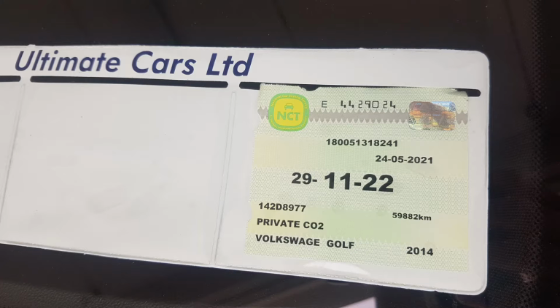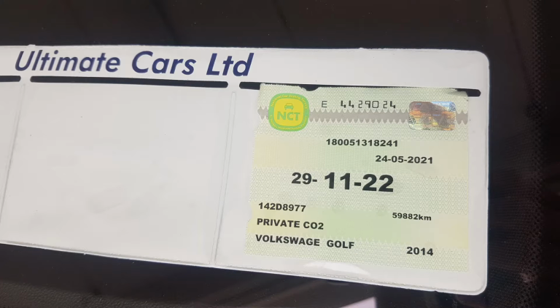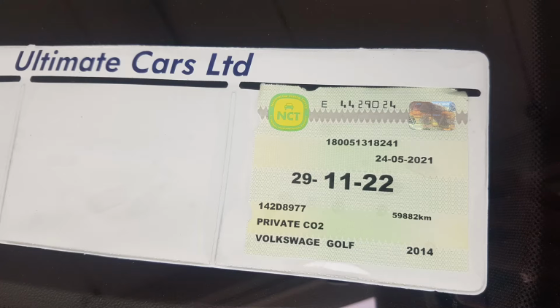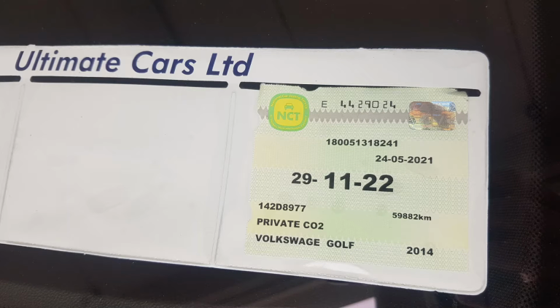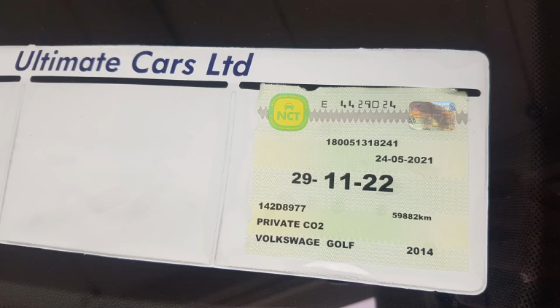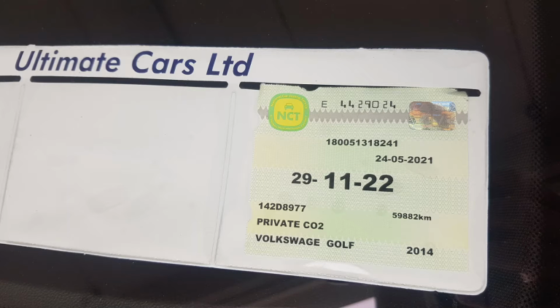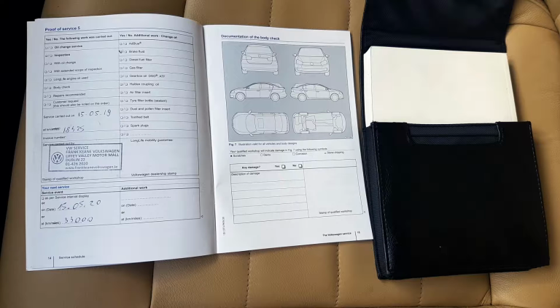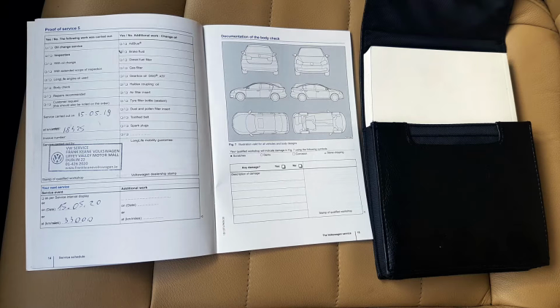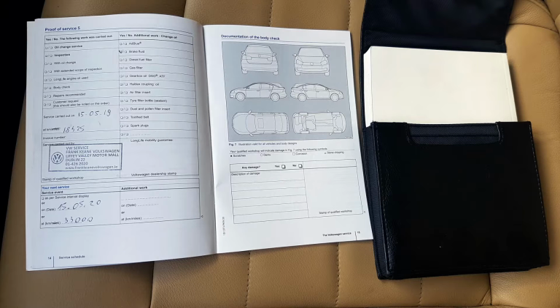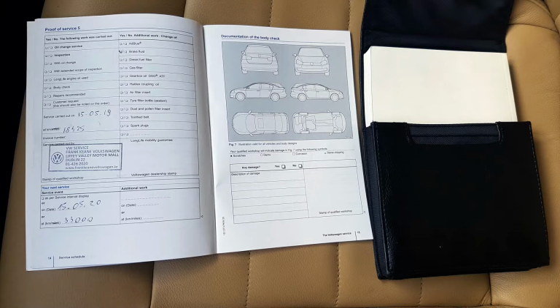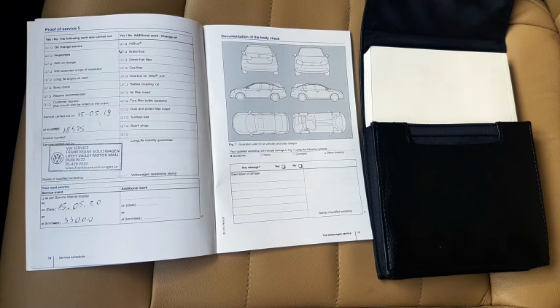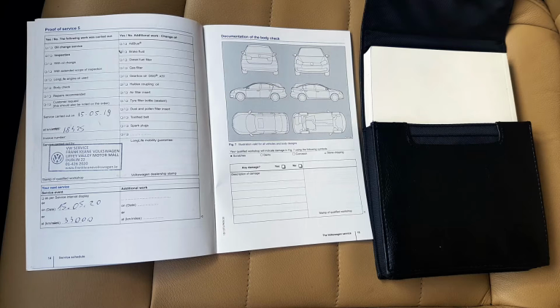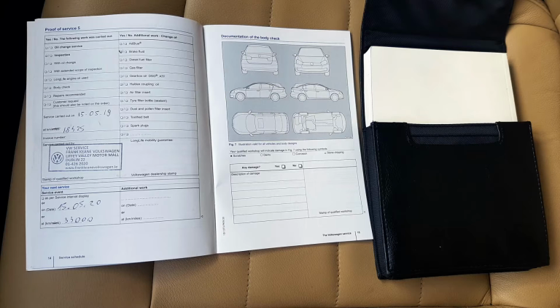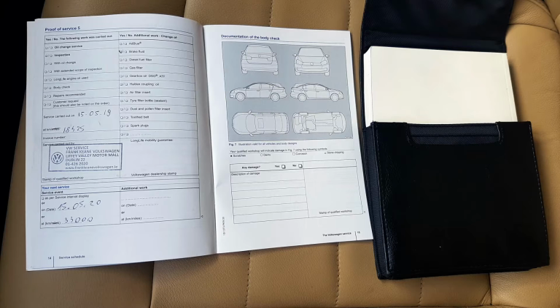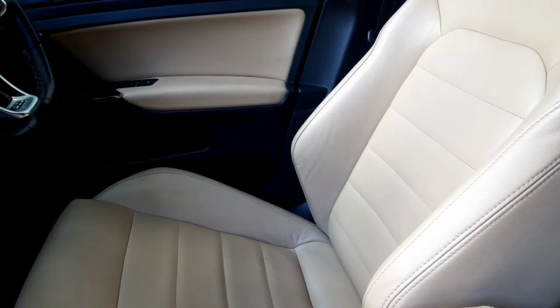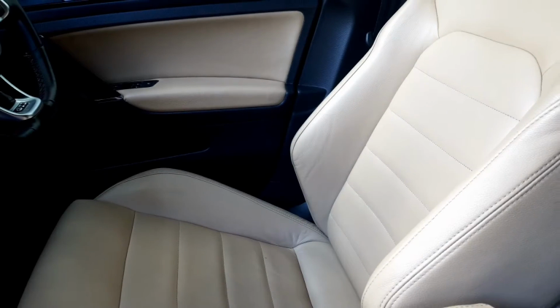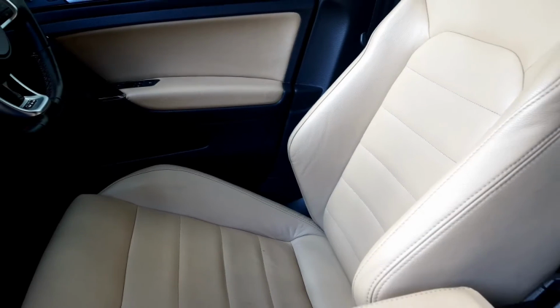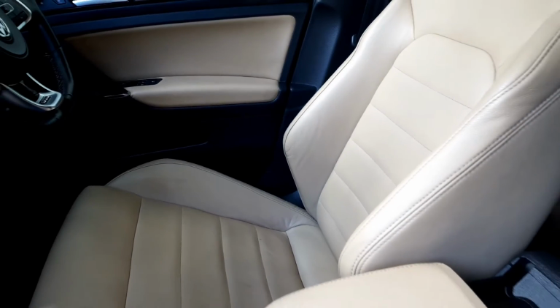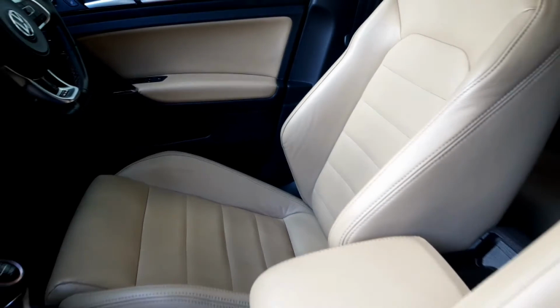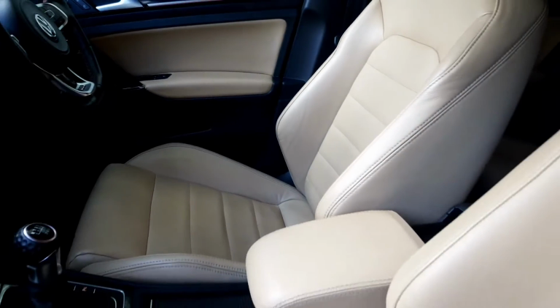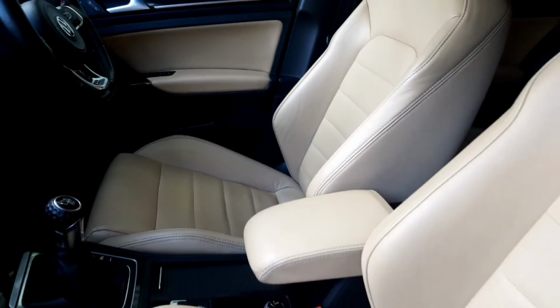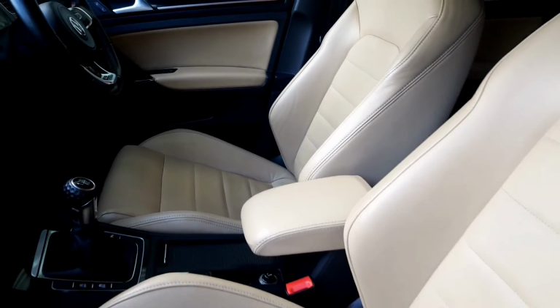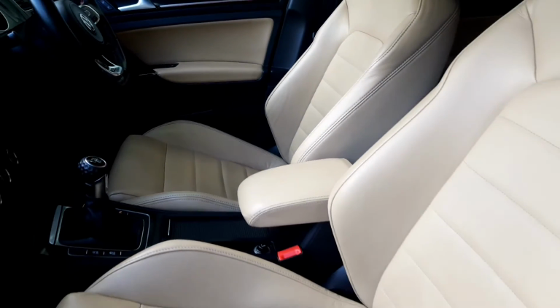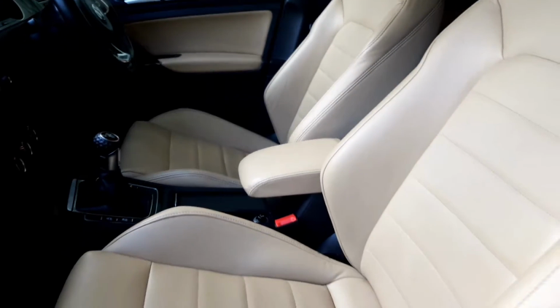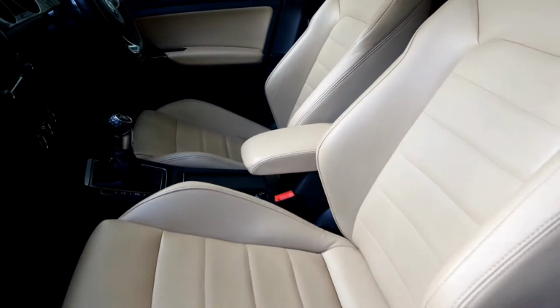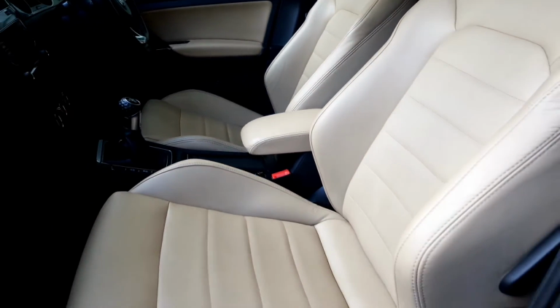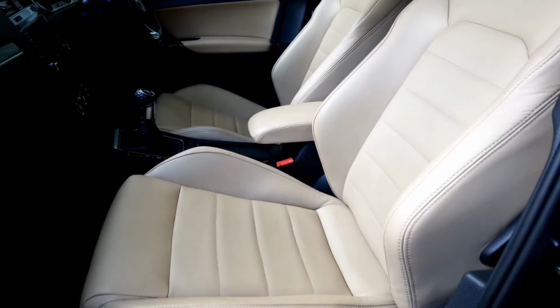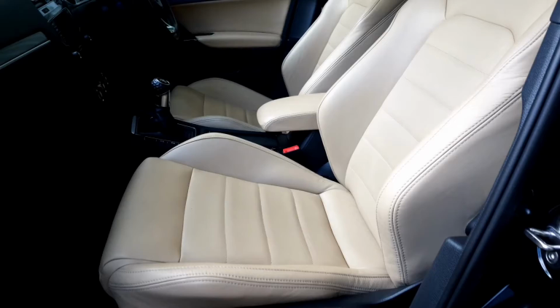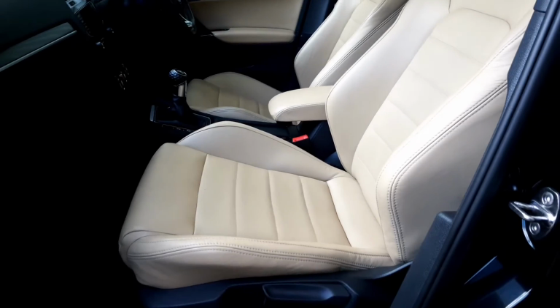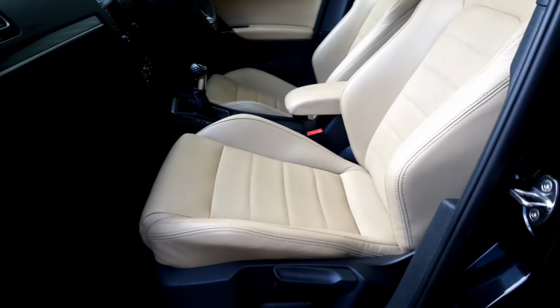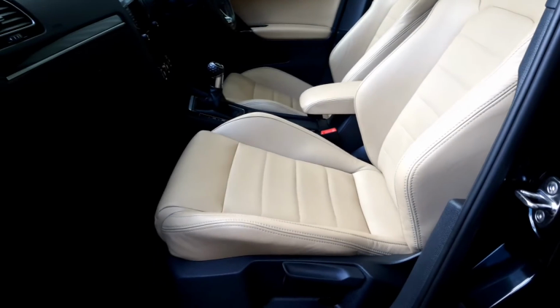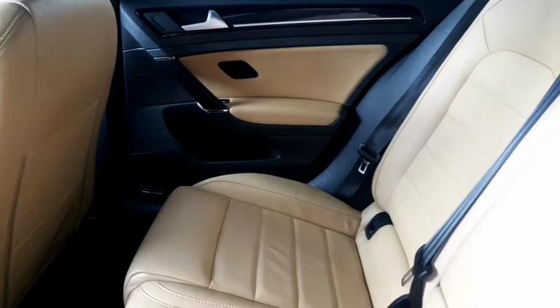NCT is the end of November 2022 and it was serviced in Frankine Volkswagen. It has full leather interior and it's been freshly valeted and comes fully serviced.